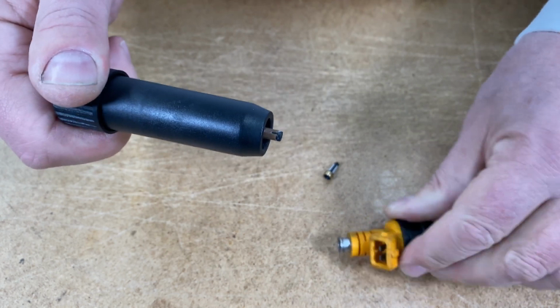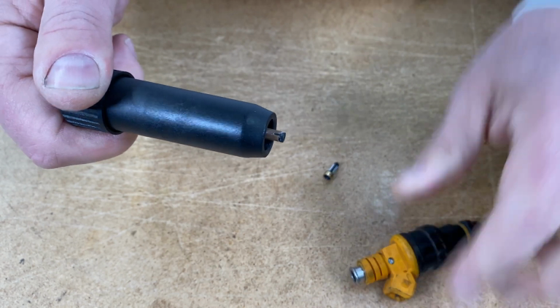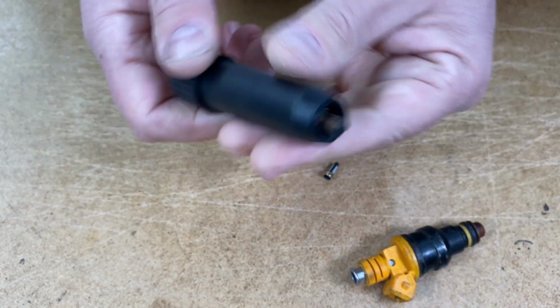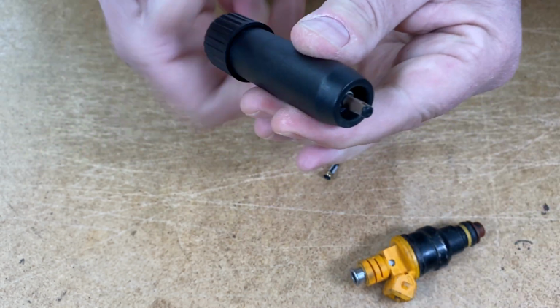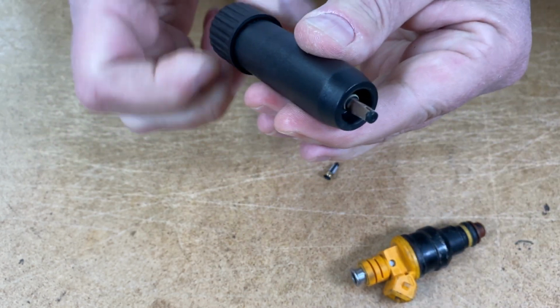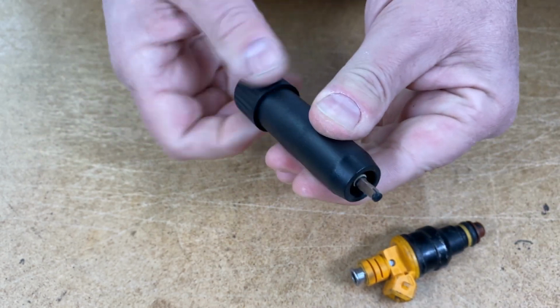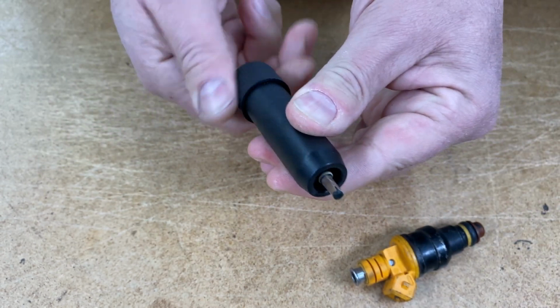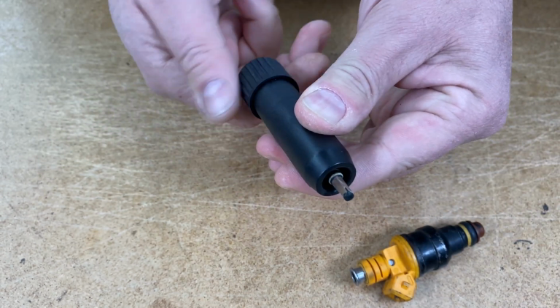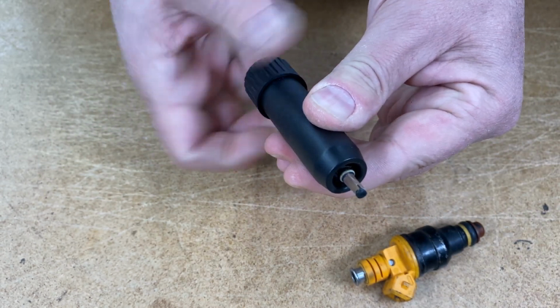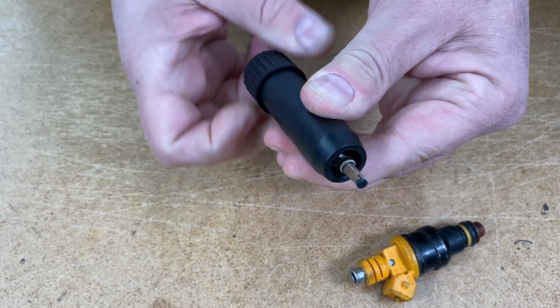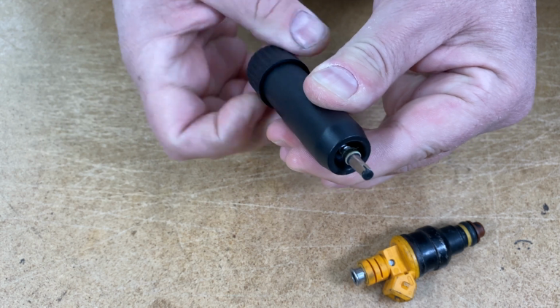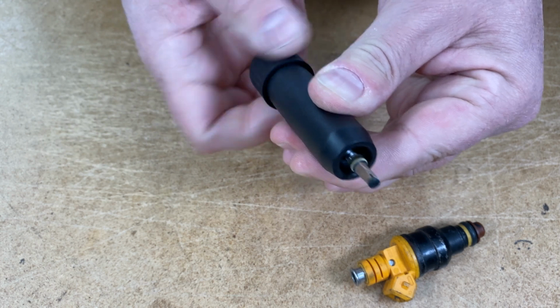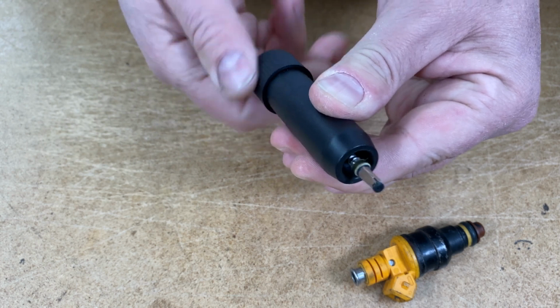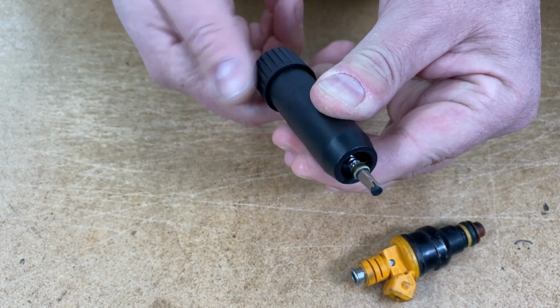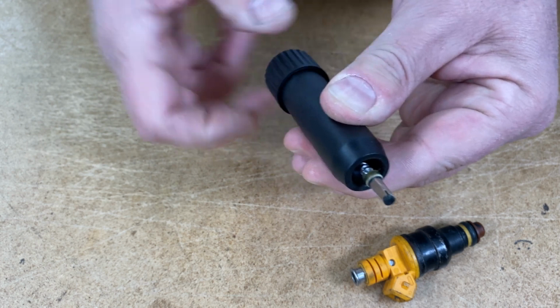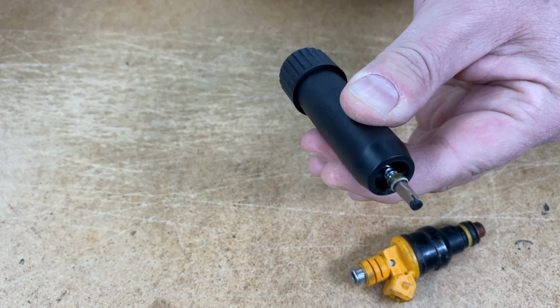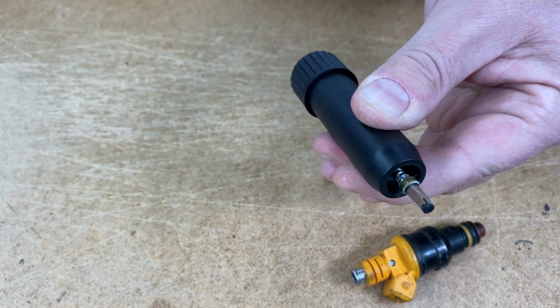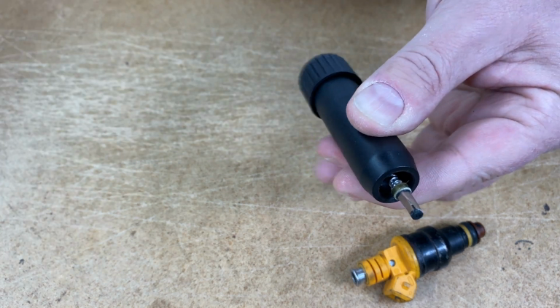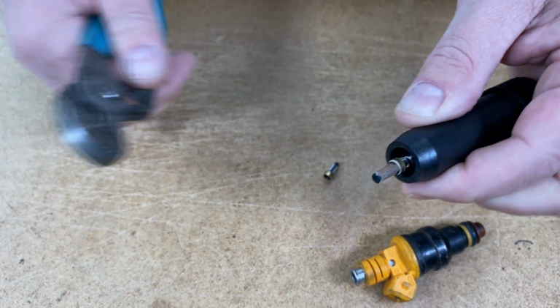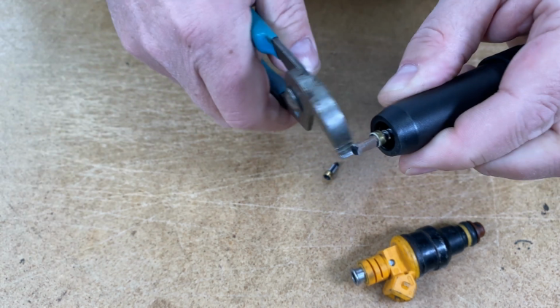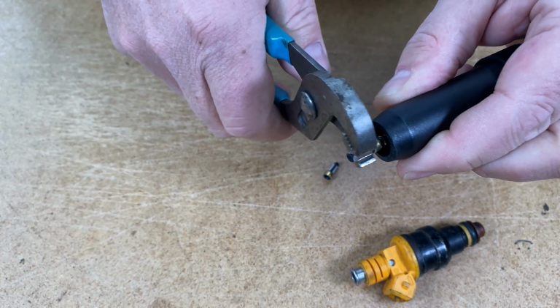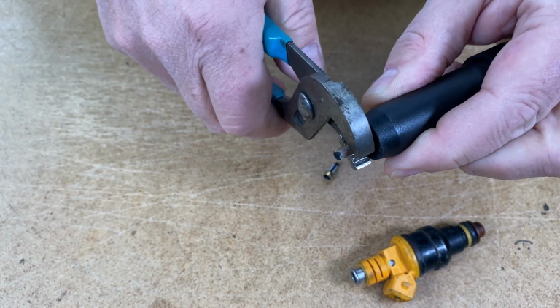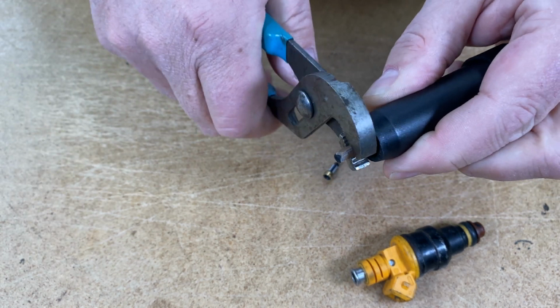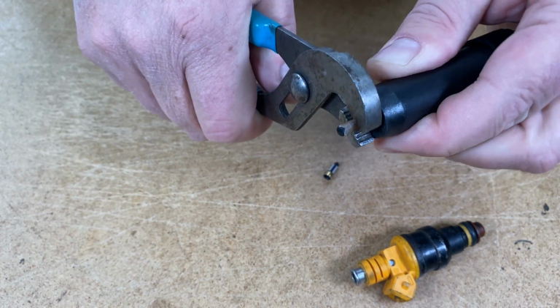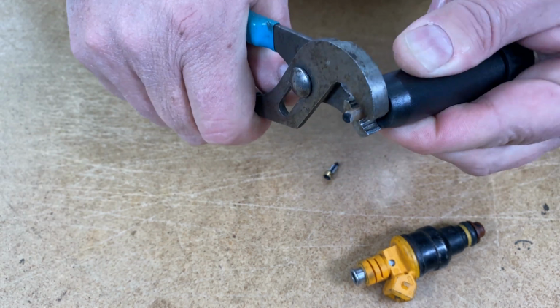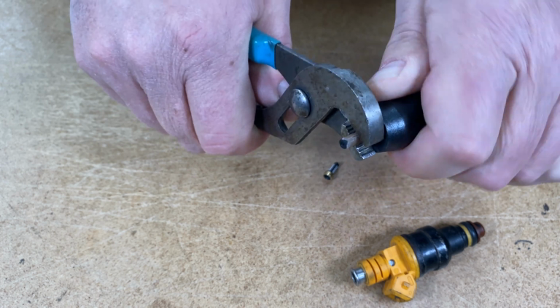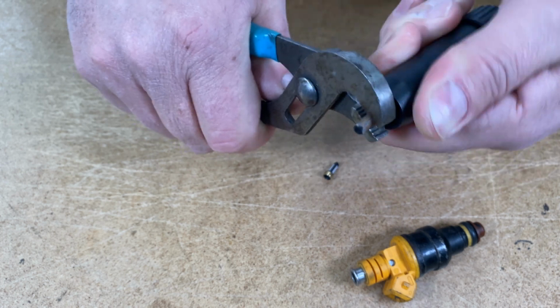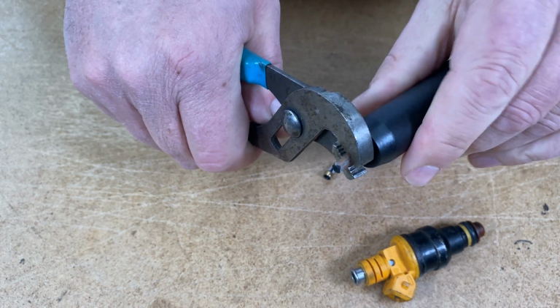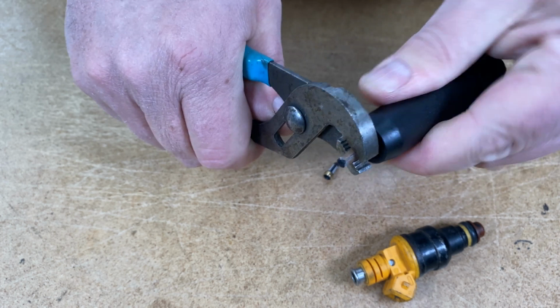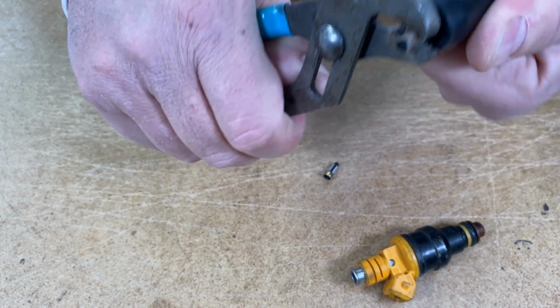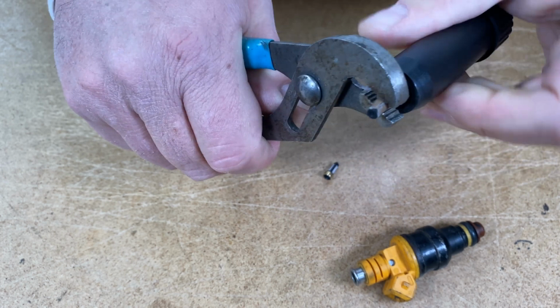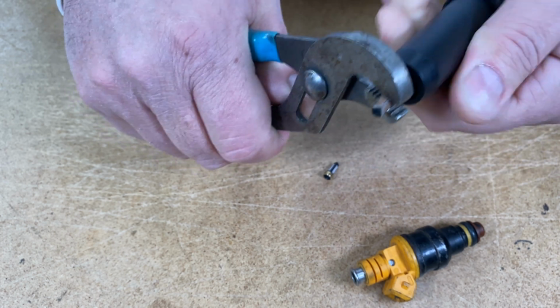Counterclockwise to expose the filter again. Grab a pair of pliers and twist the old injector filter basket off the tool. You're ready for another one. Done.